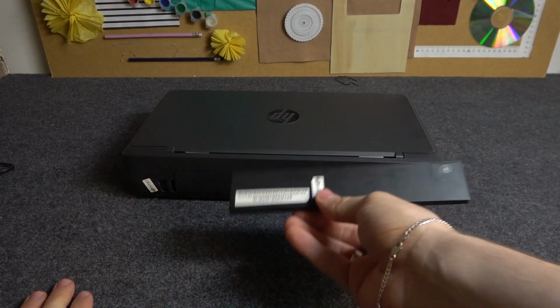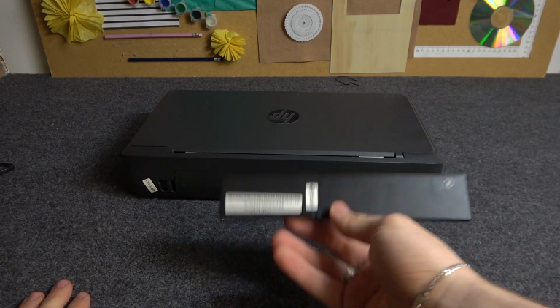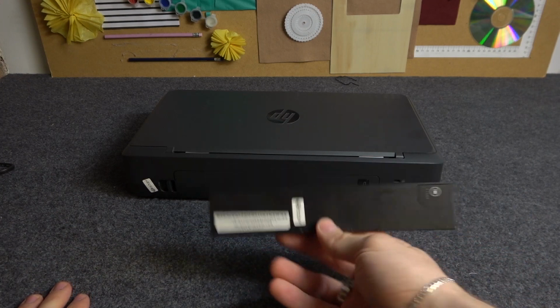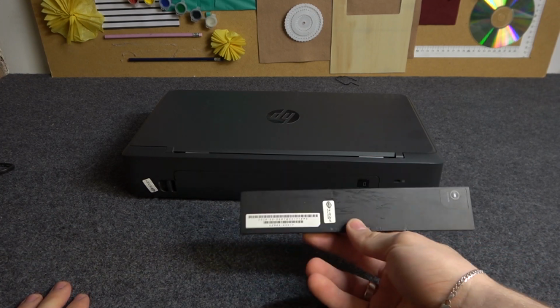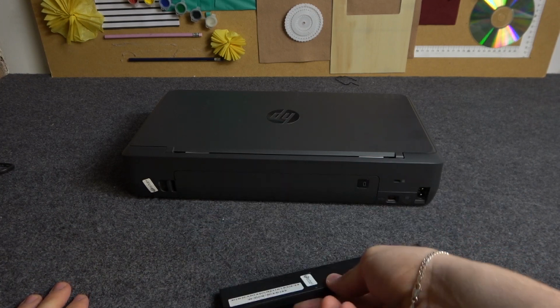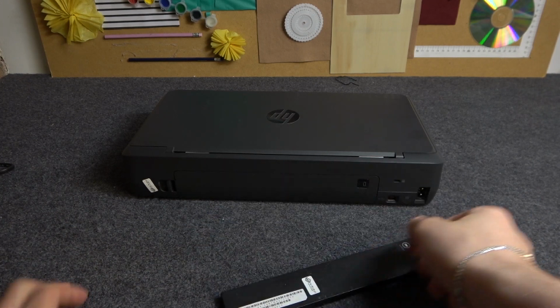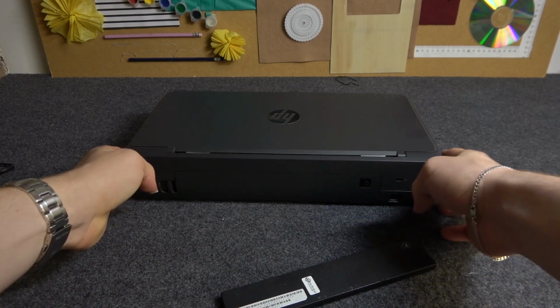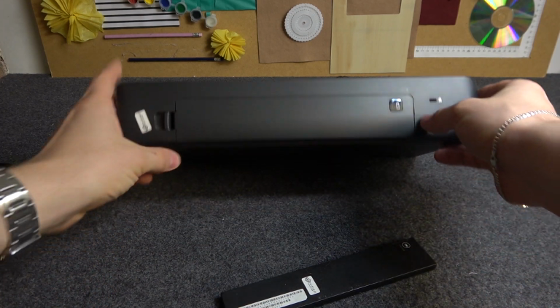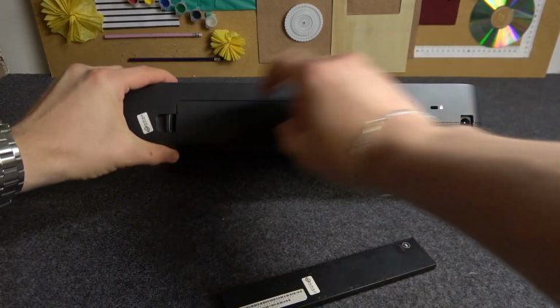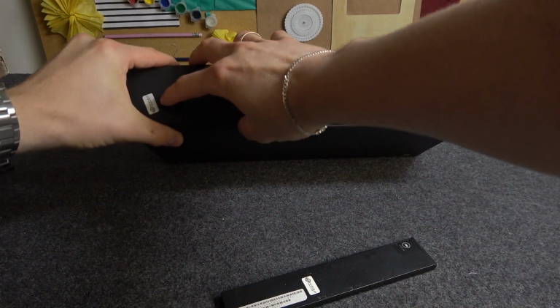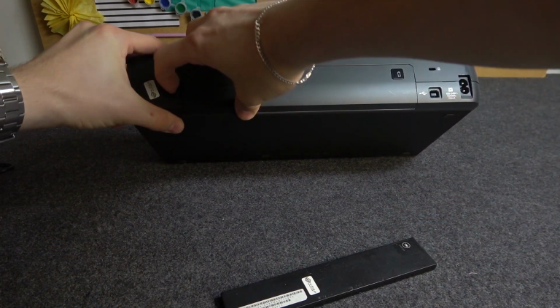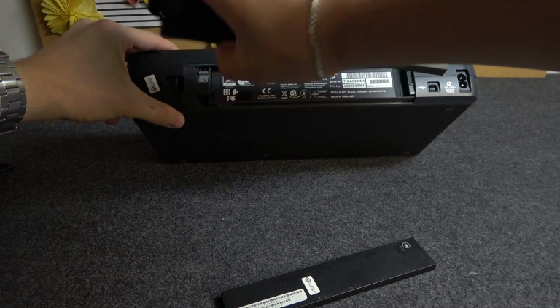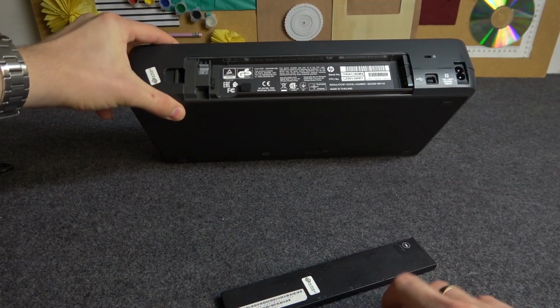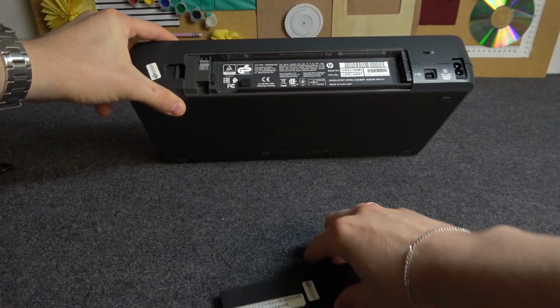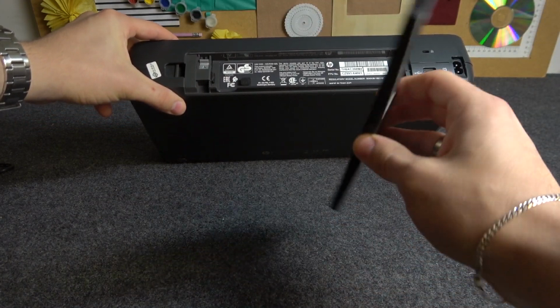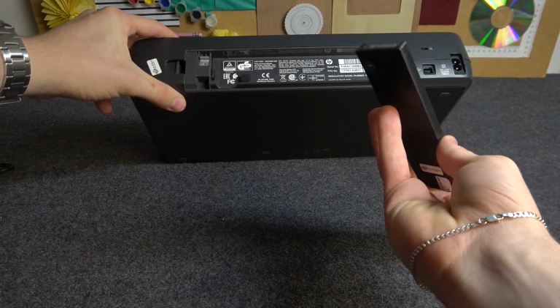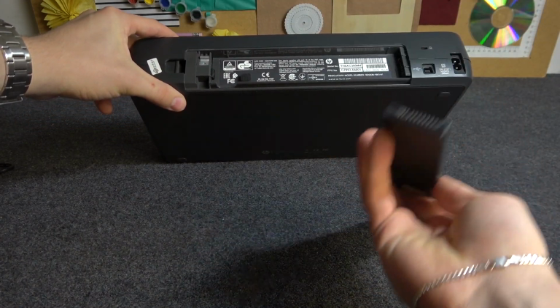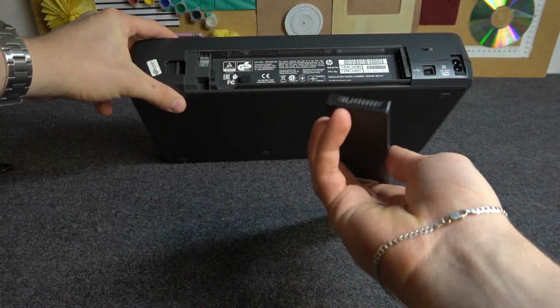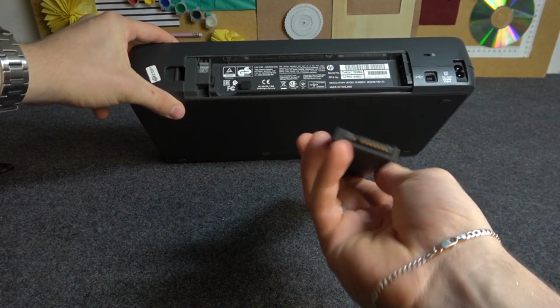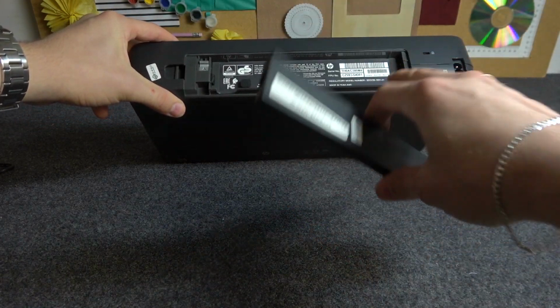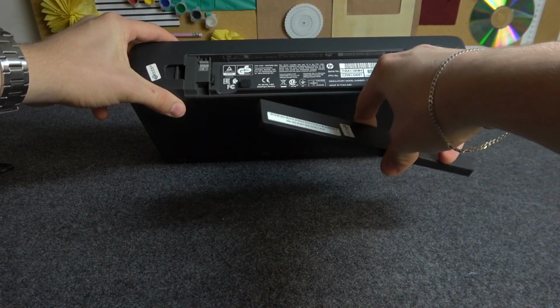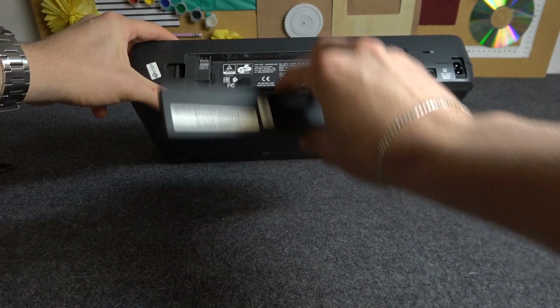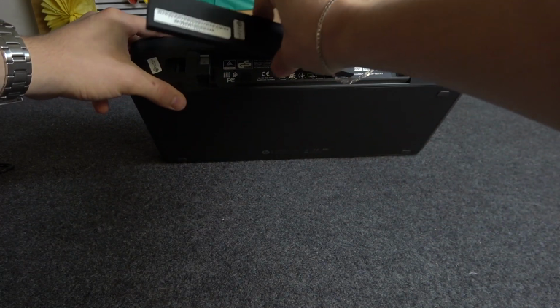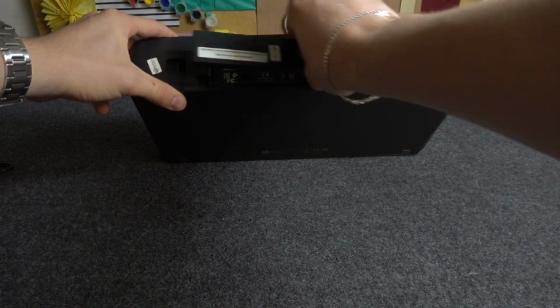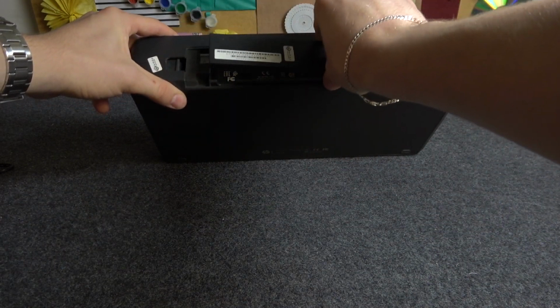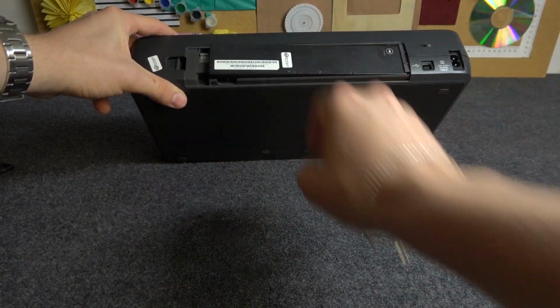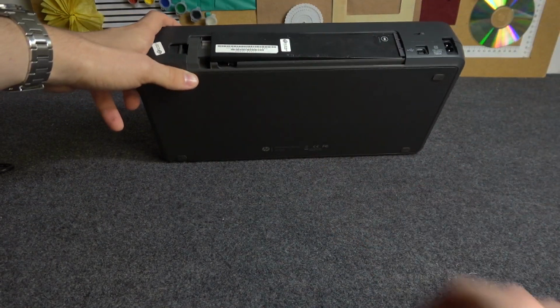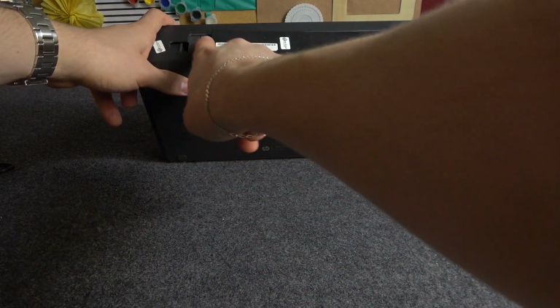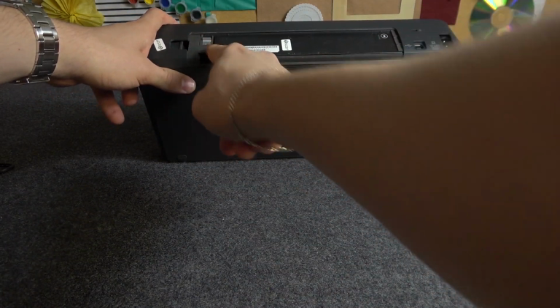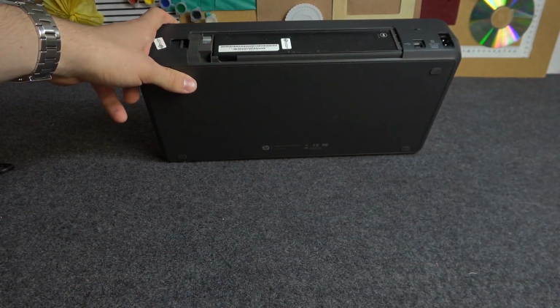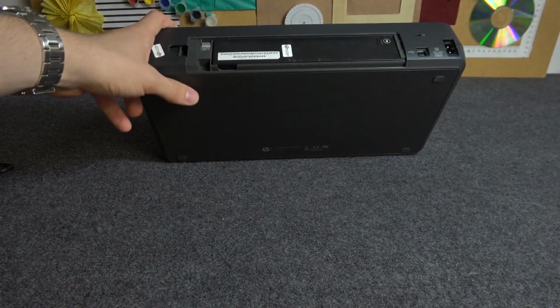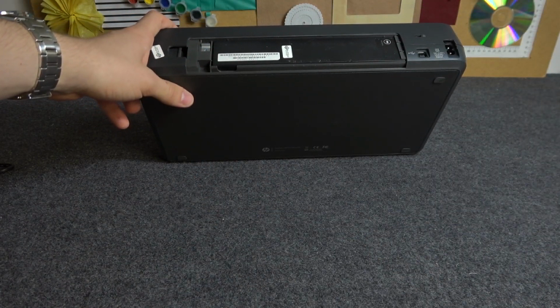First, we need to insert the battery inside the printer. Open the cover of the battery and insert the battery. Here we have the pins on both sides. We just need to insert it in this way and press.